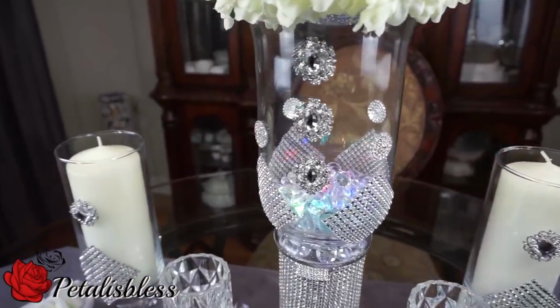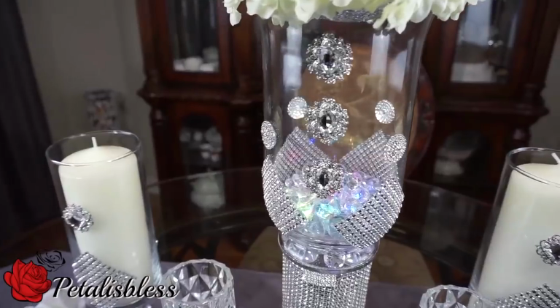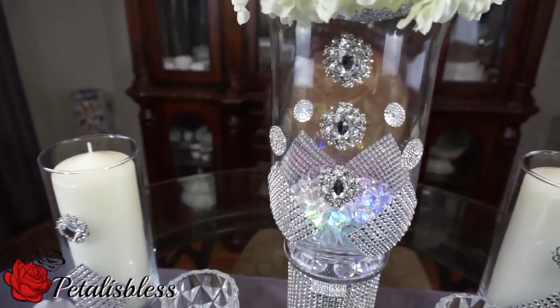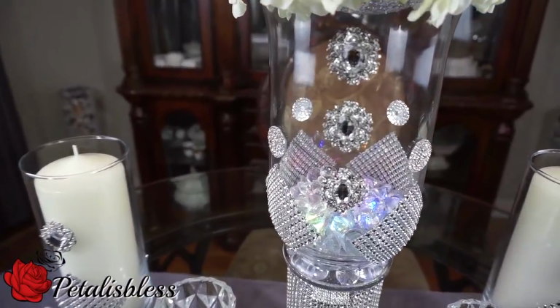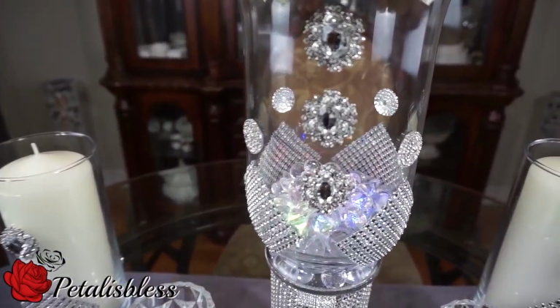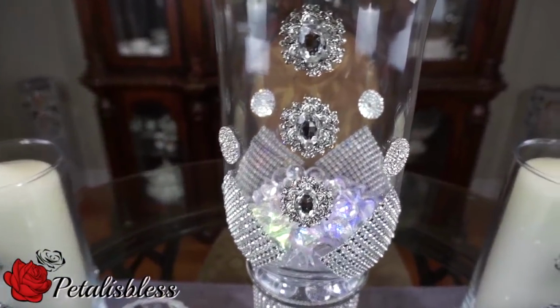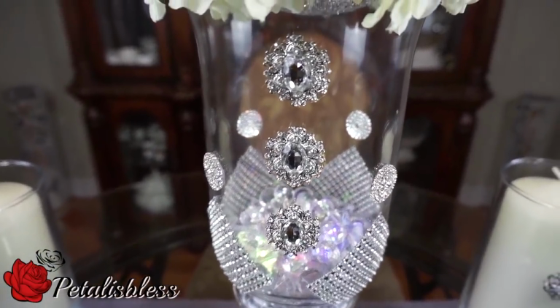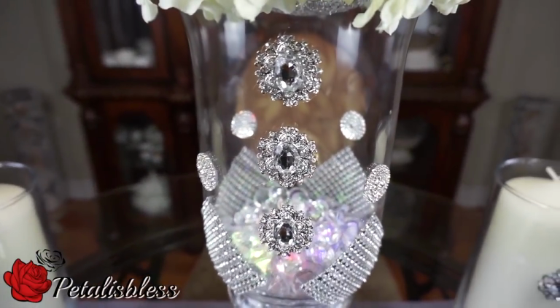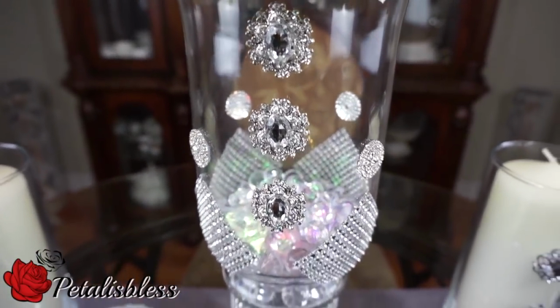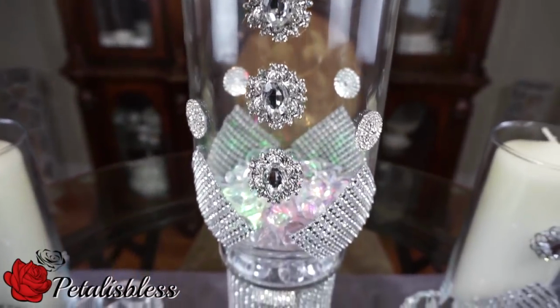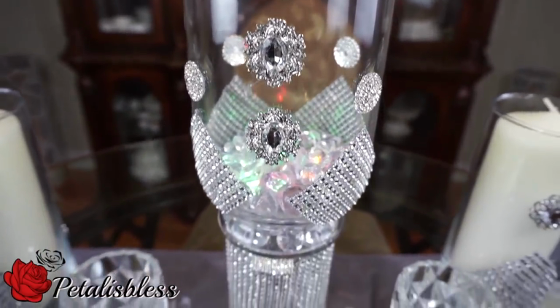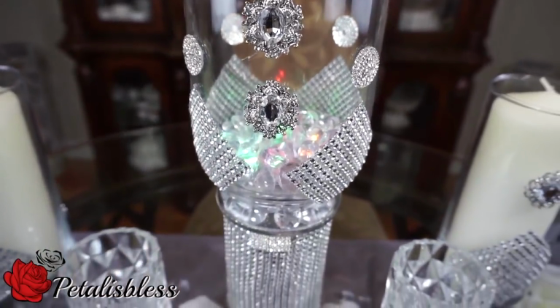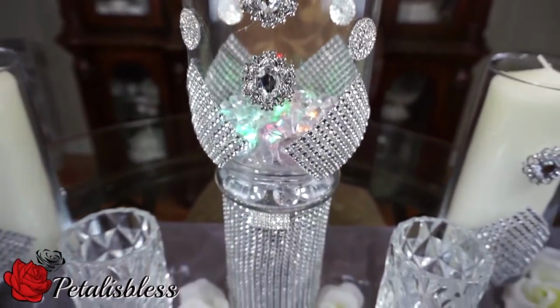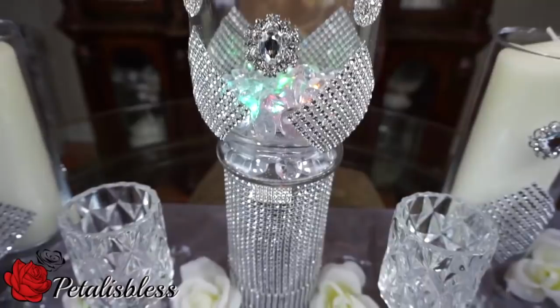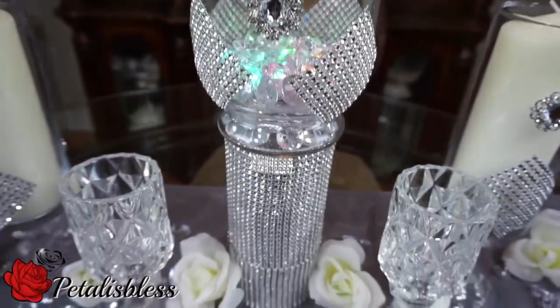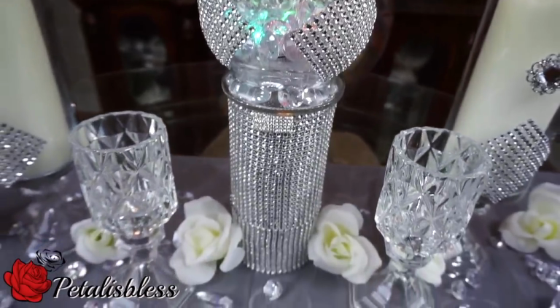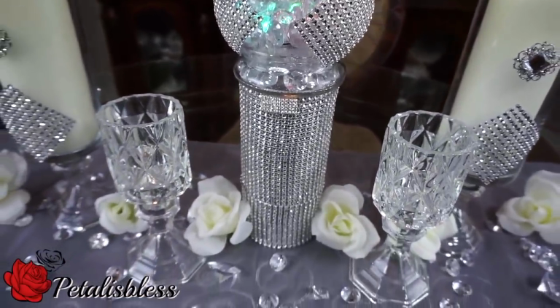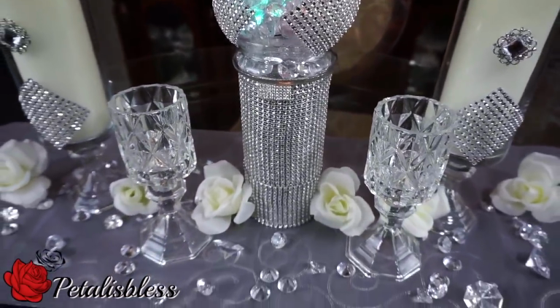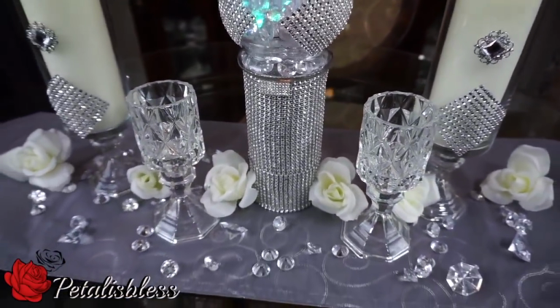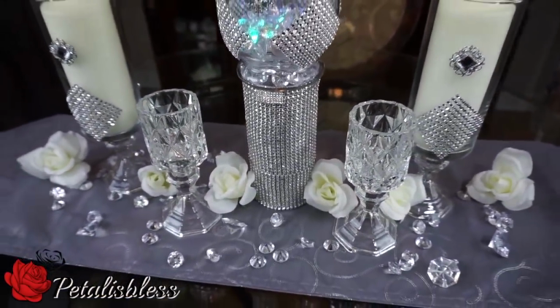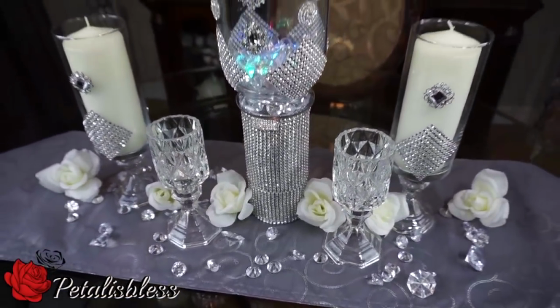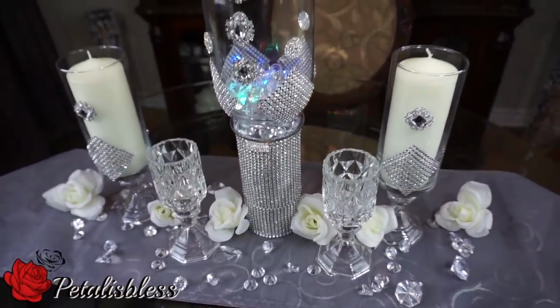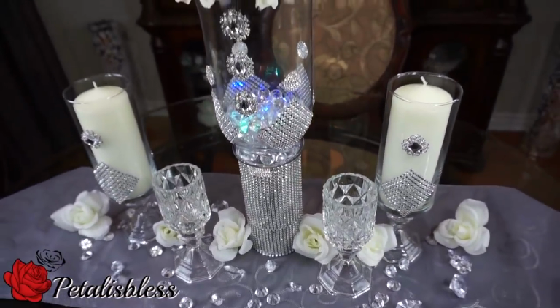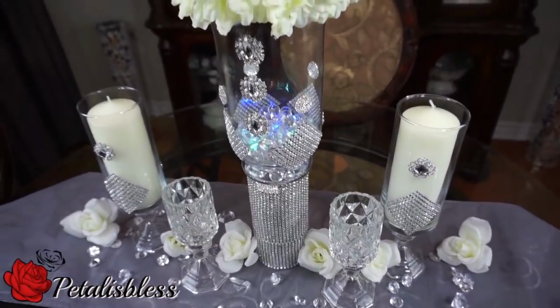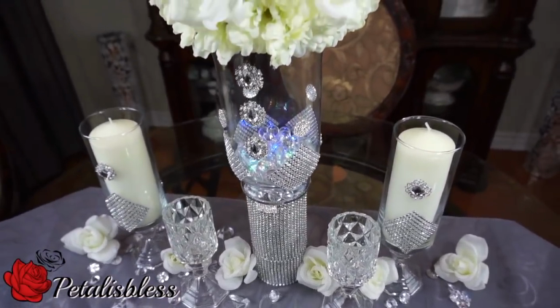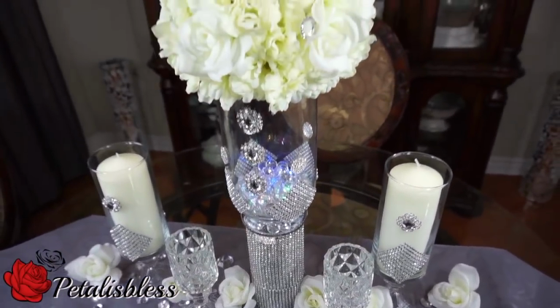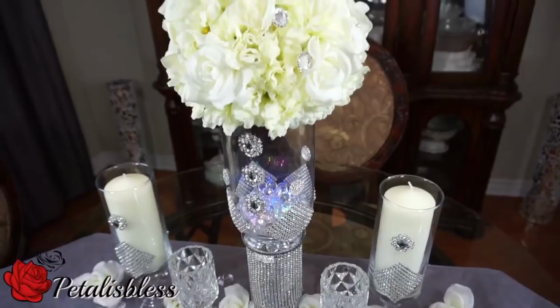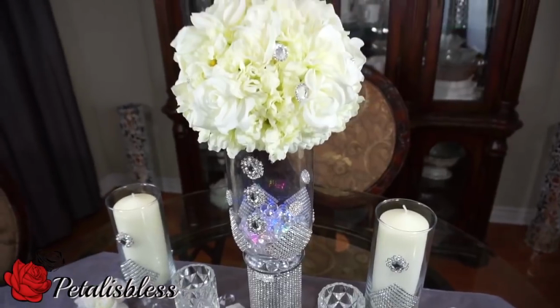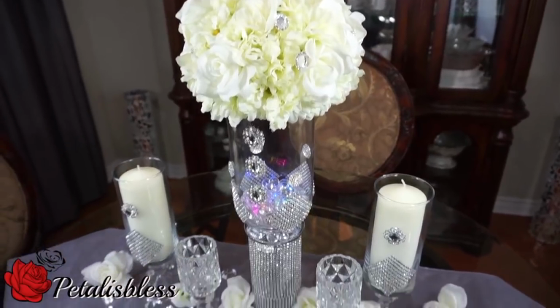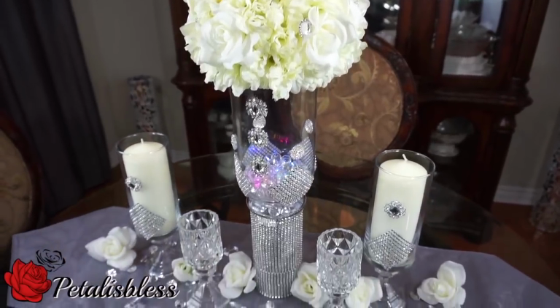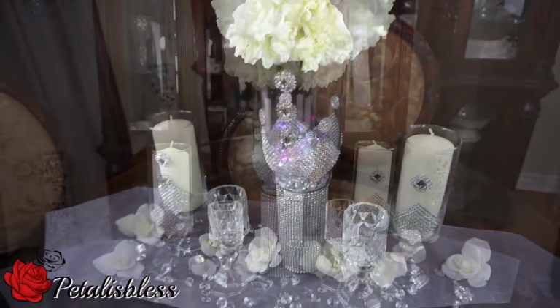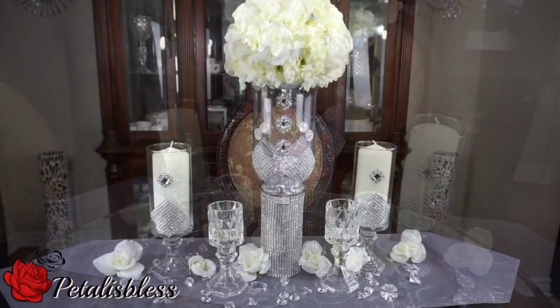I want to thank you for coming on and seeing my glamorous centerpiece made with the gems from Totally Dazzled. Remember, as always, stay blessed — from Petal Is Blessed, bye bye everyone!